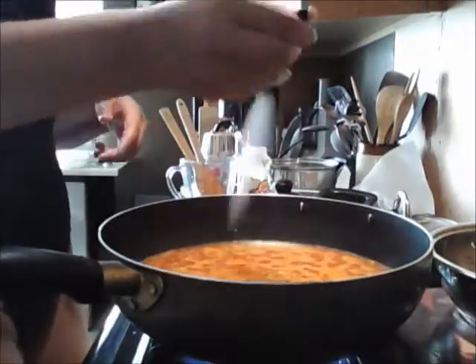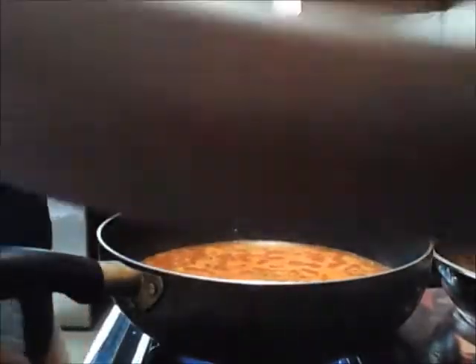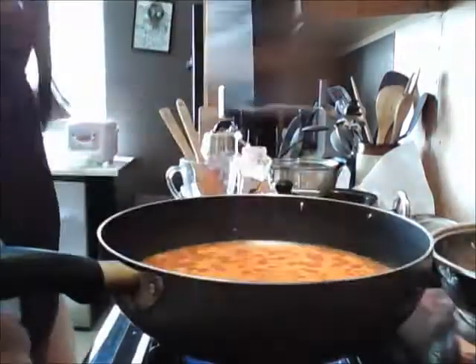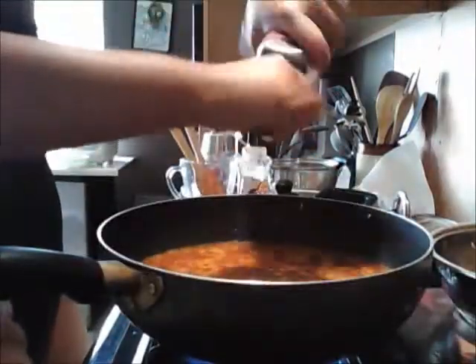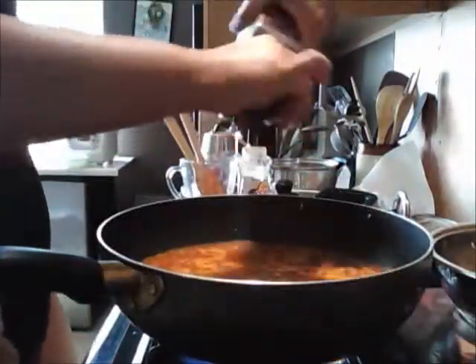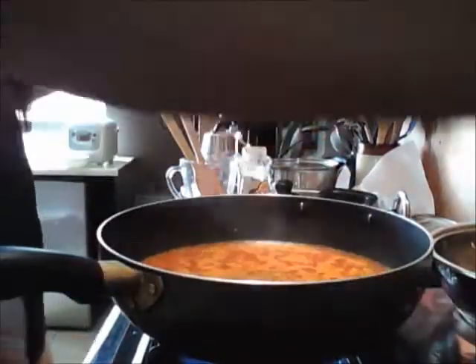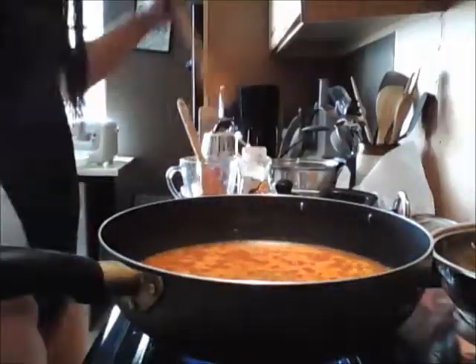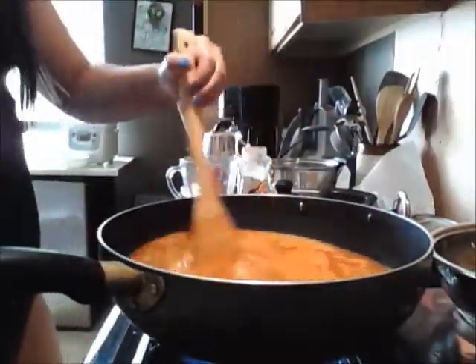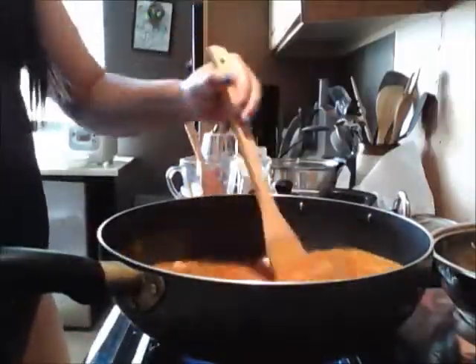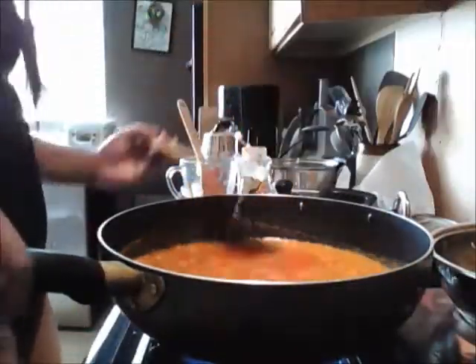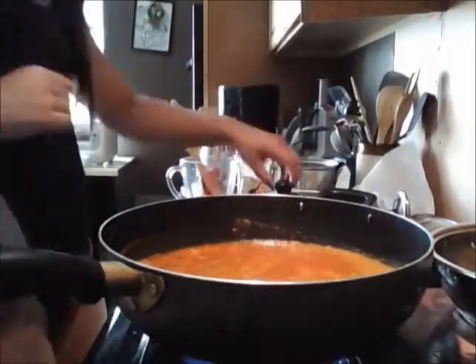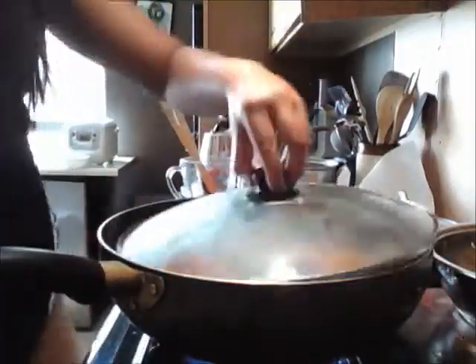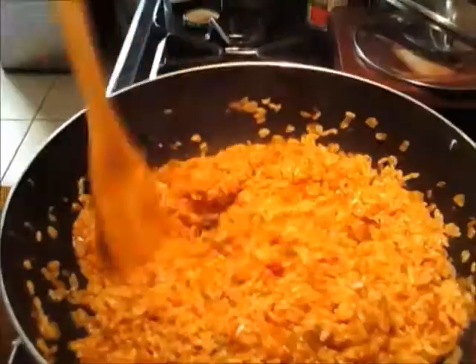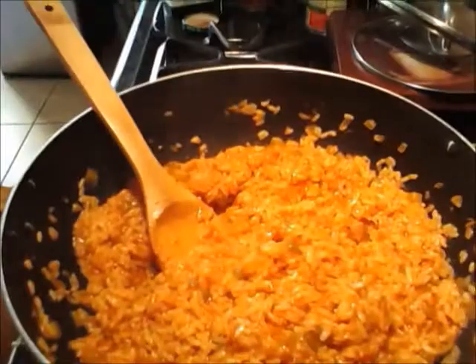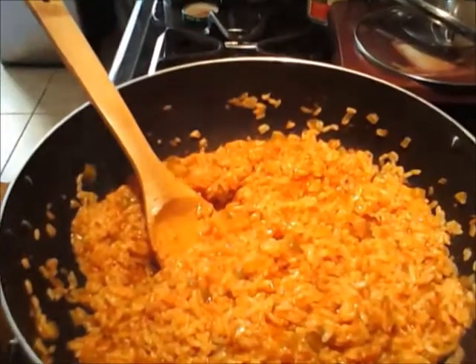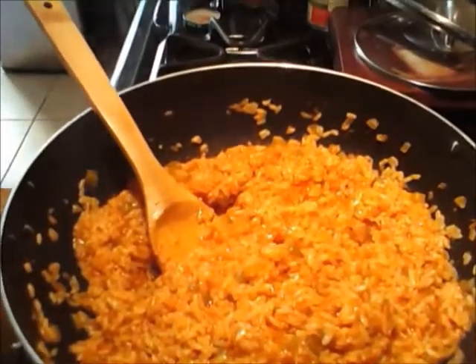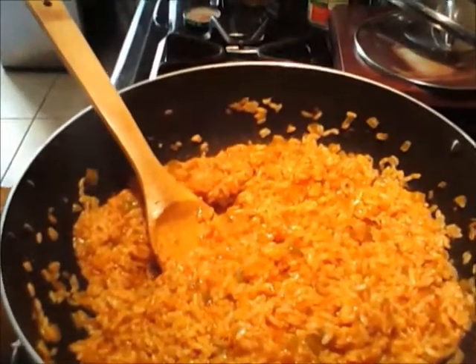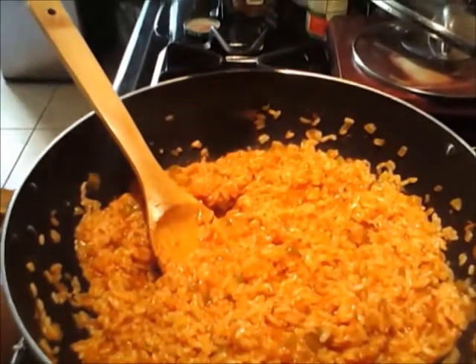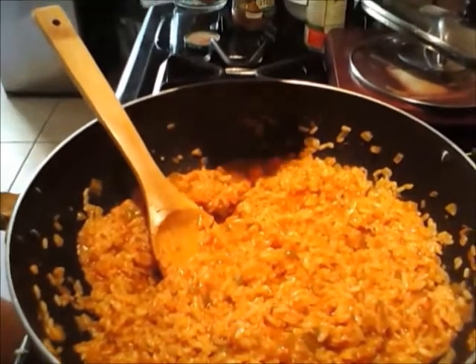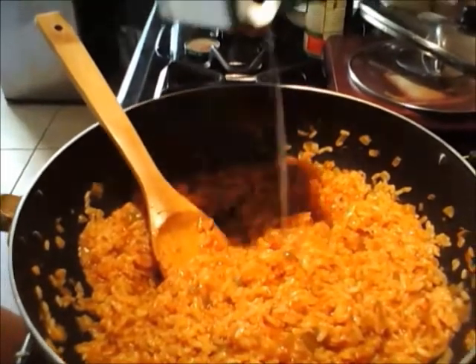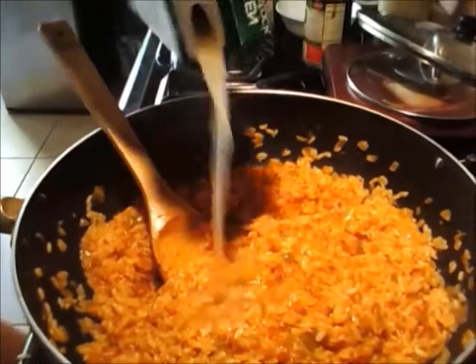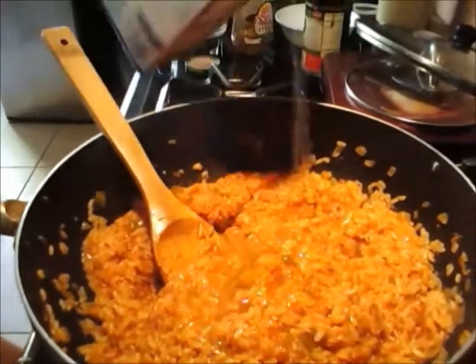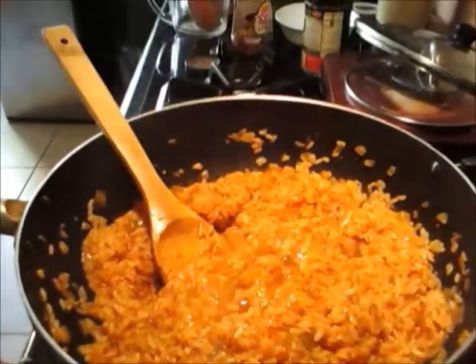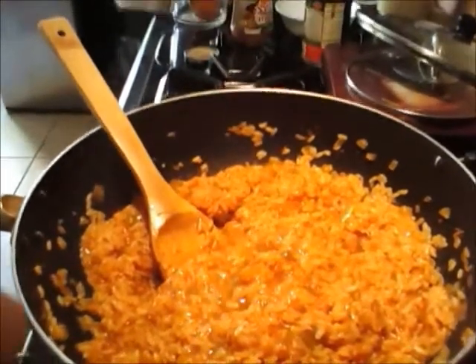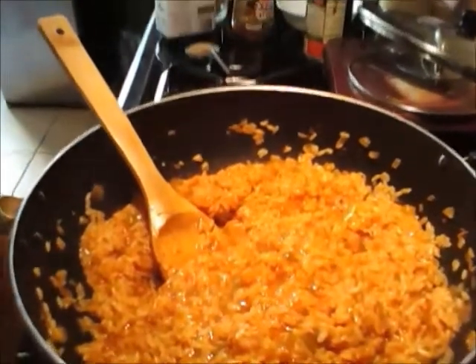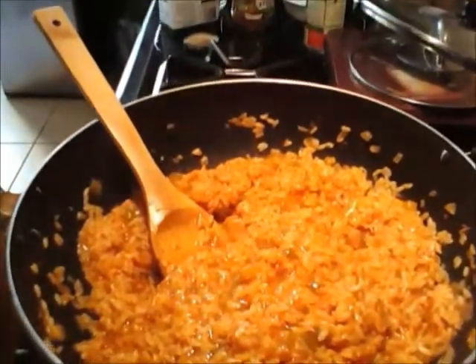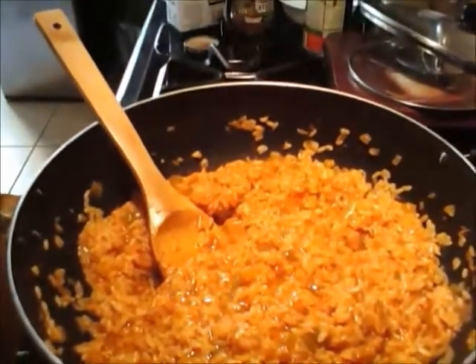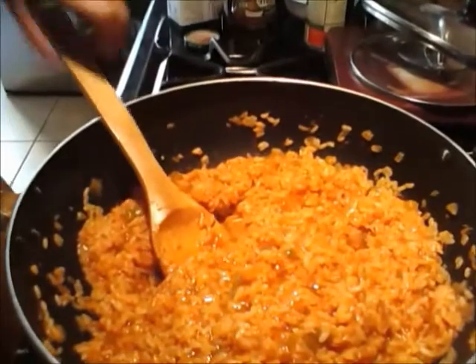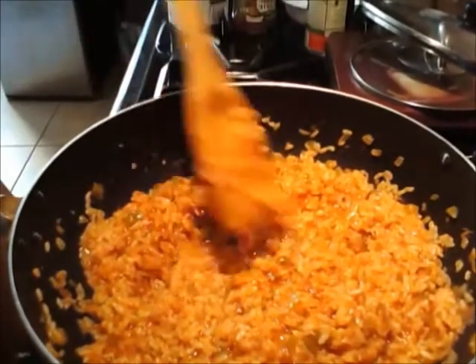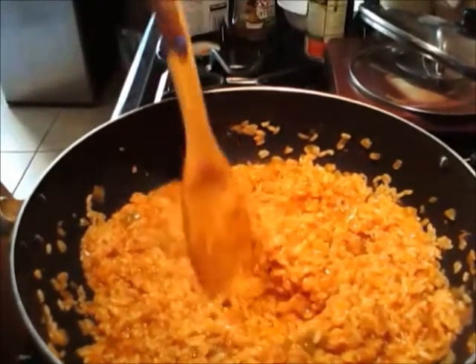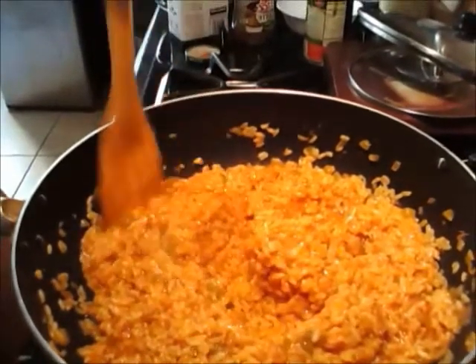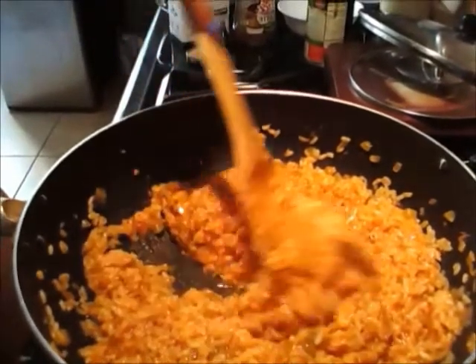Once it's boiling, taste for salt and pepper, then cover that and cook for about 40 minutes. After 40 minutes, my rice was still a little raw, so I added some chicken broth and cooked for about 10 more minutes.